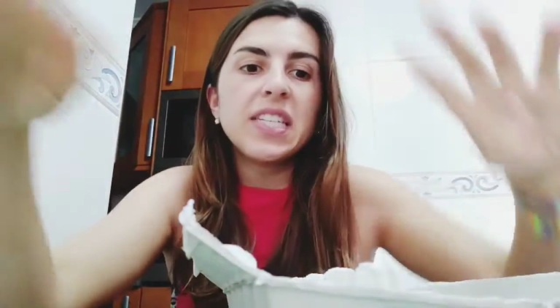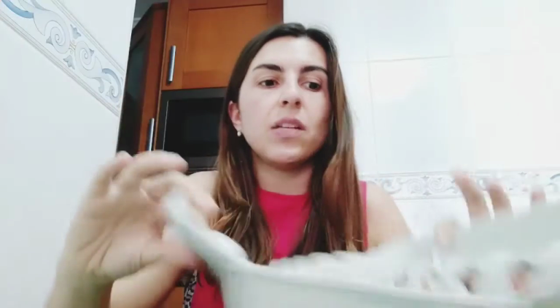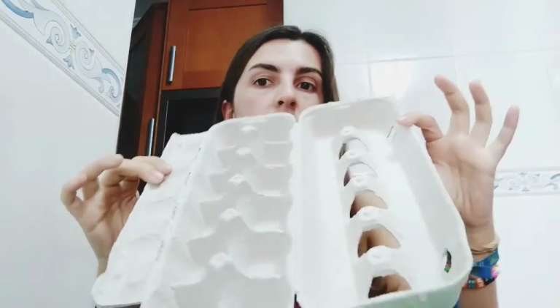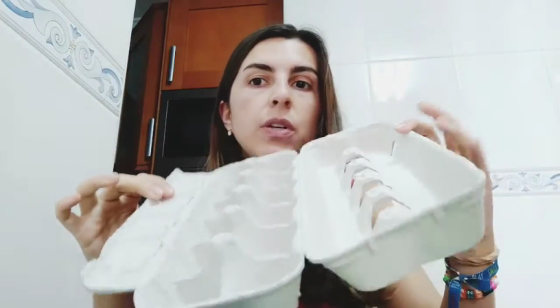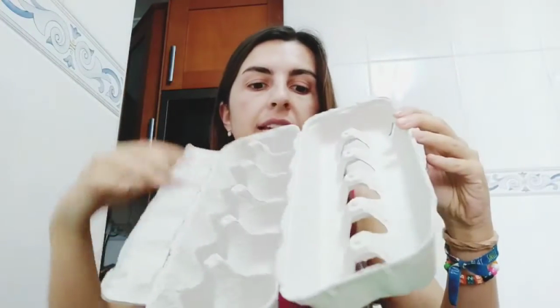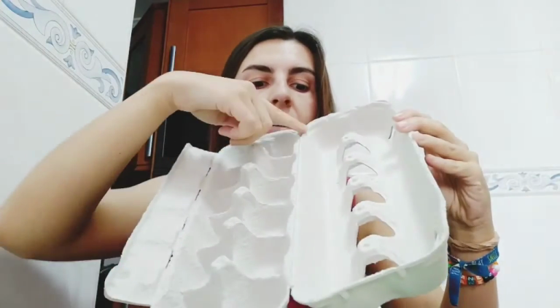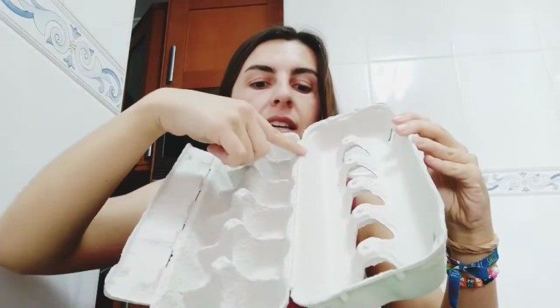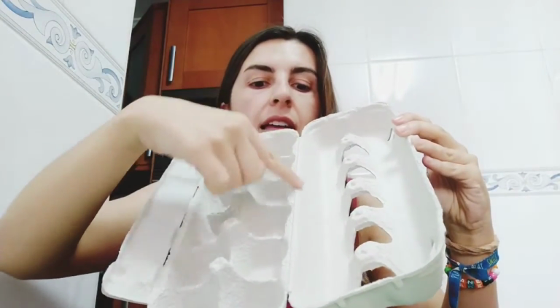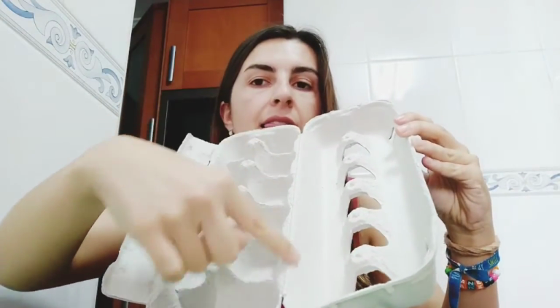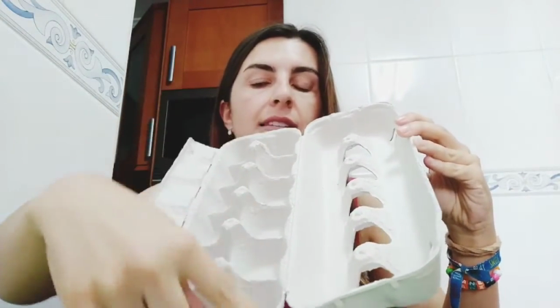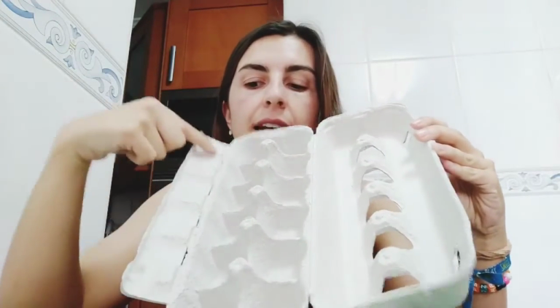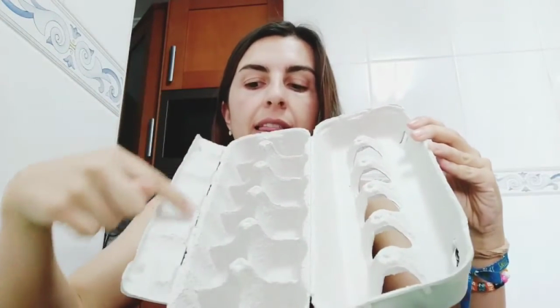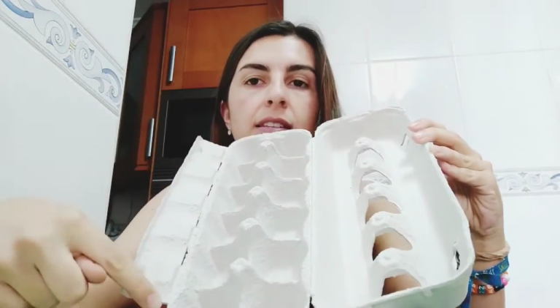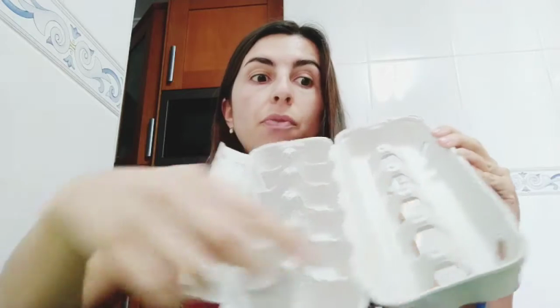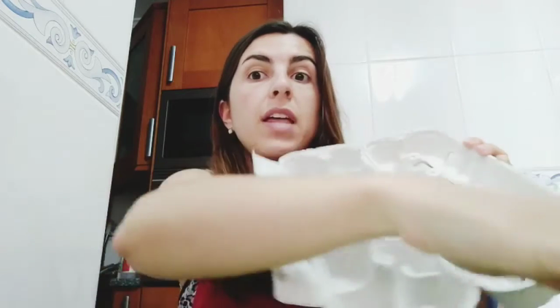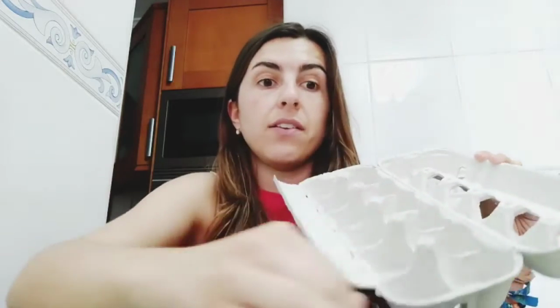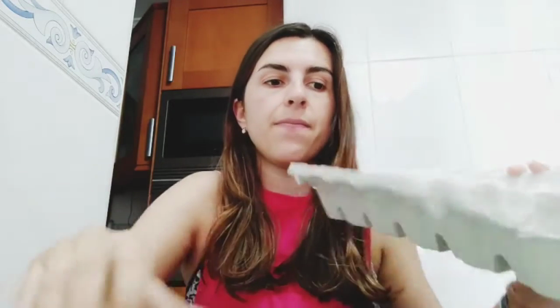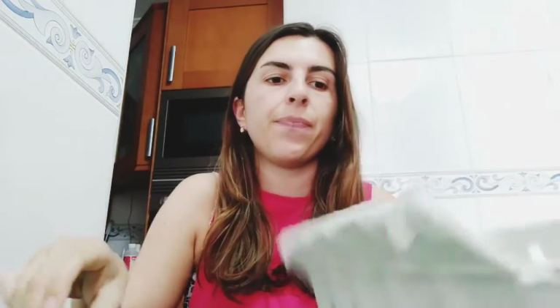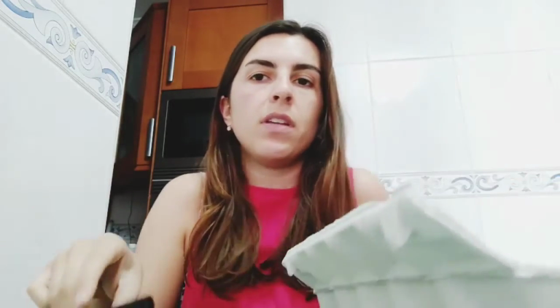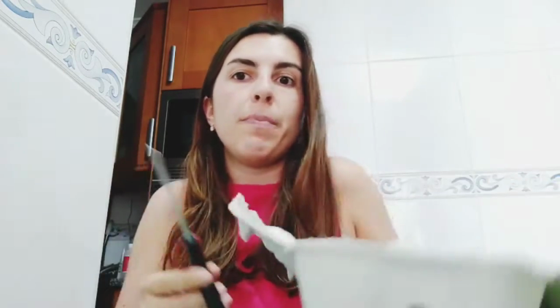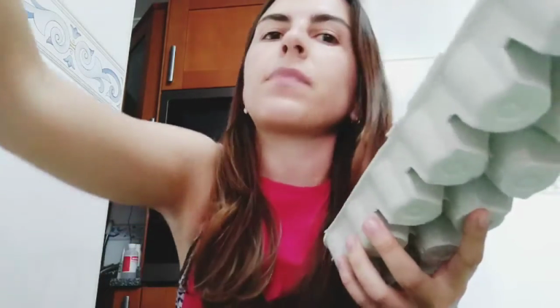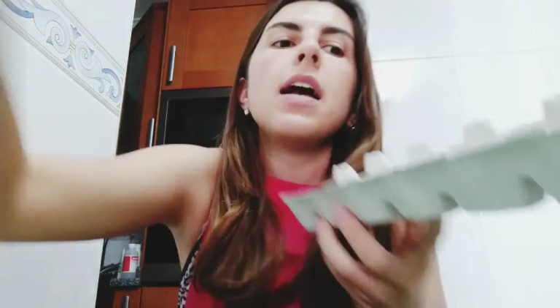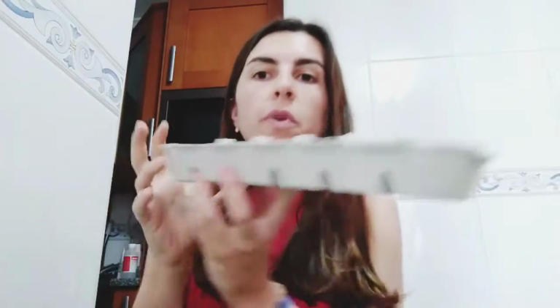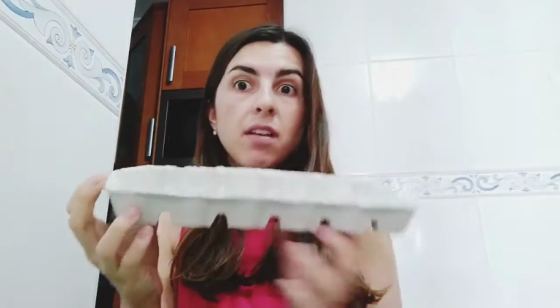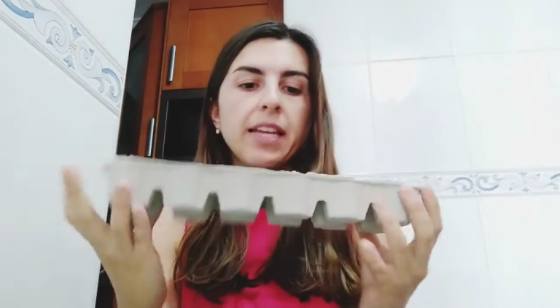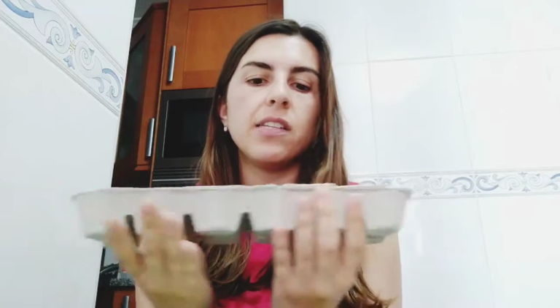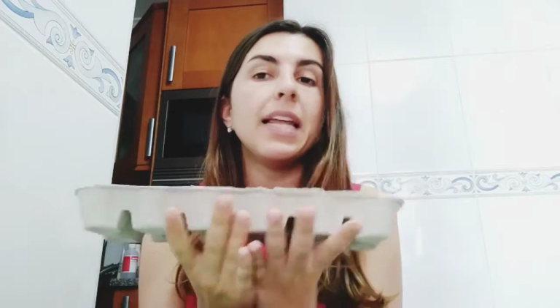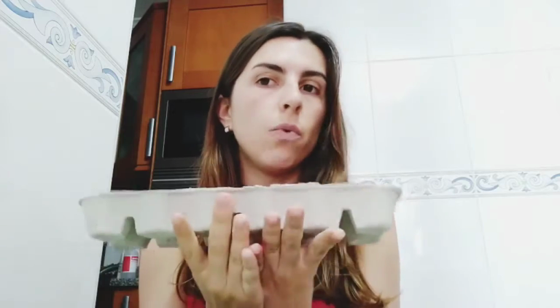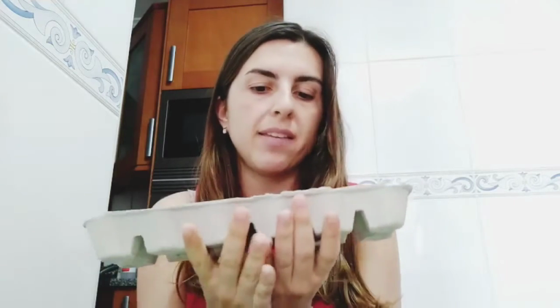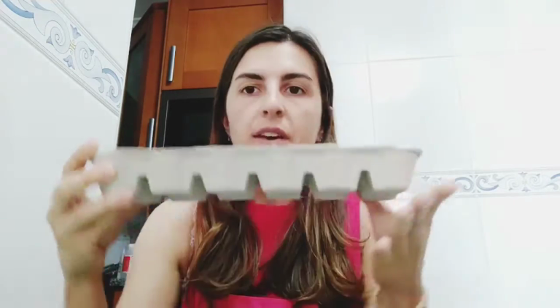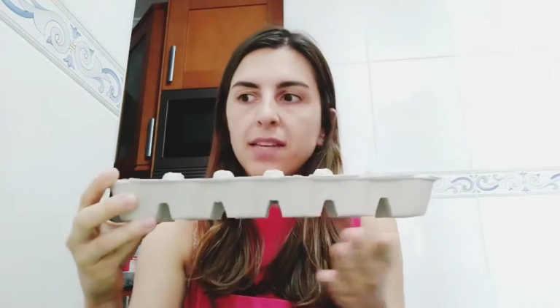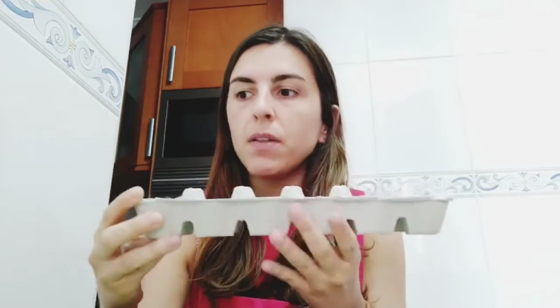The first thing we will do is cut these sides through the line, and we will have something like this. This will be like our base — we have the base.